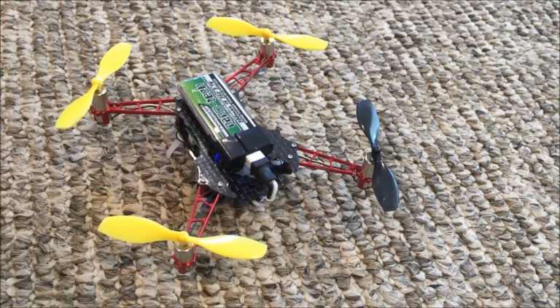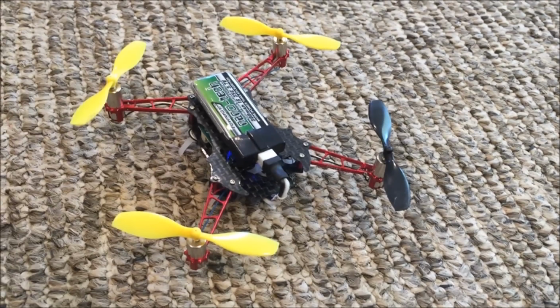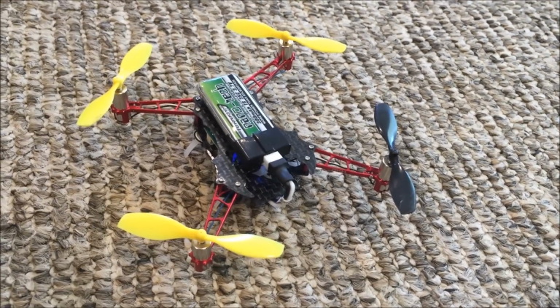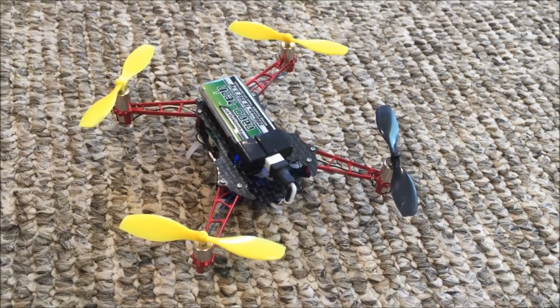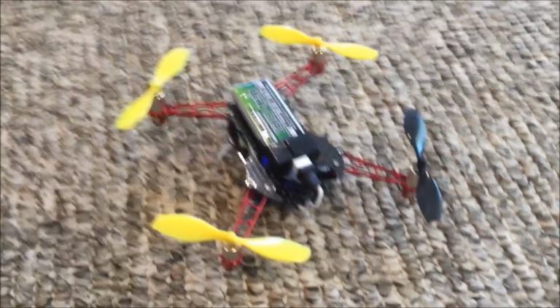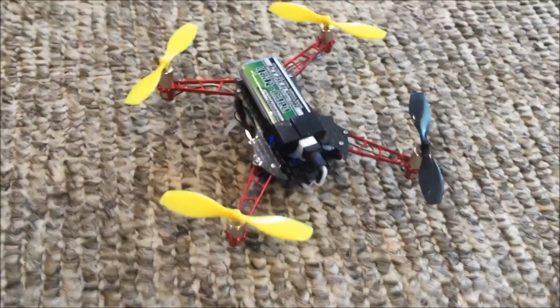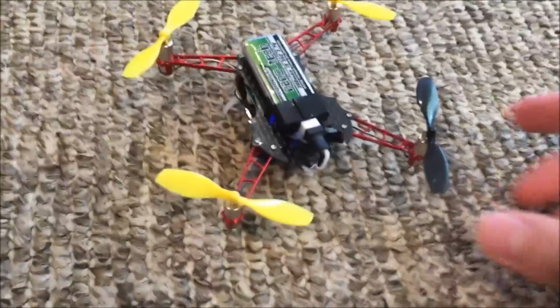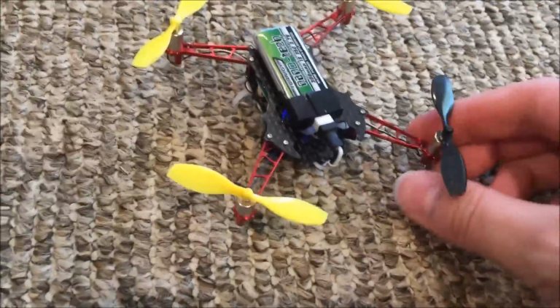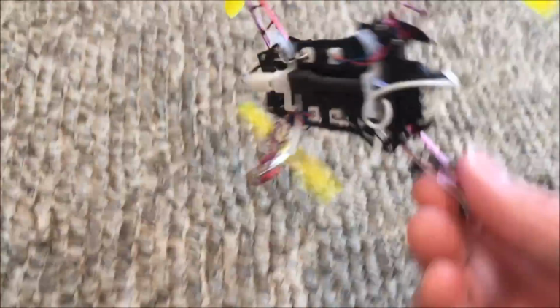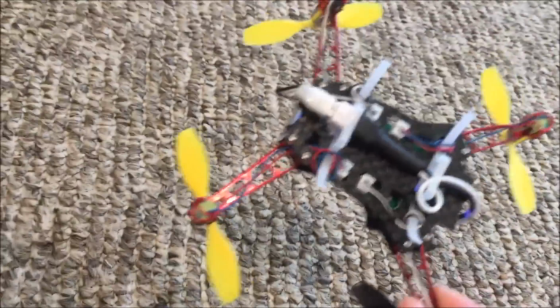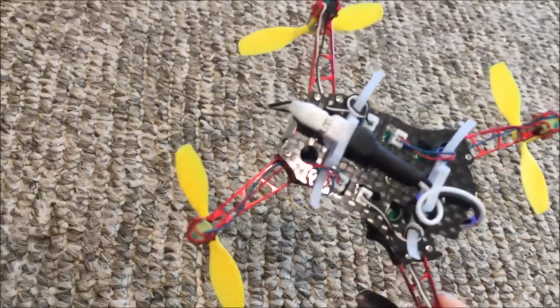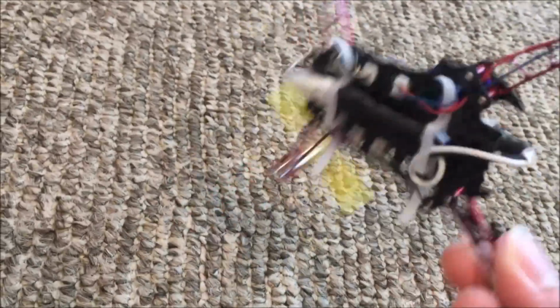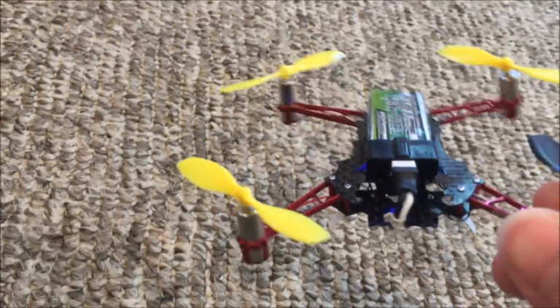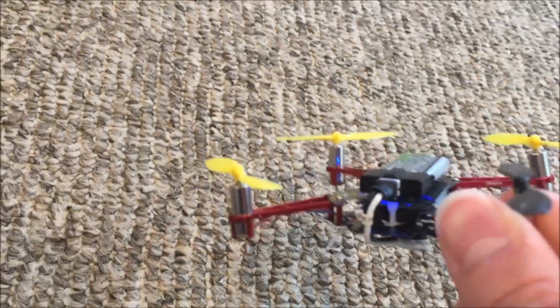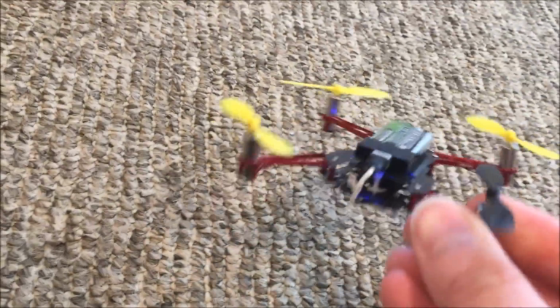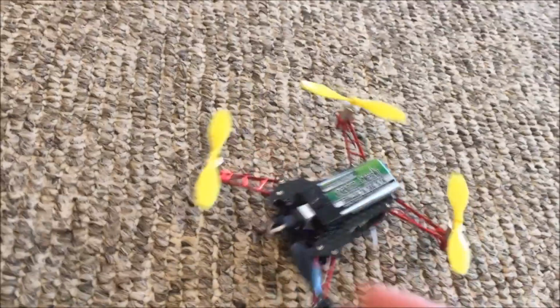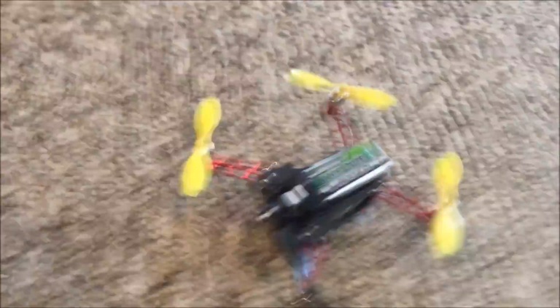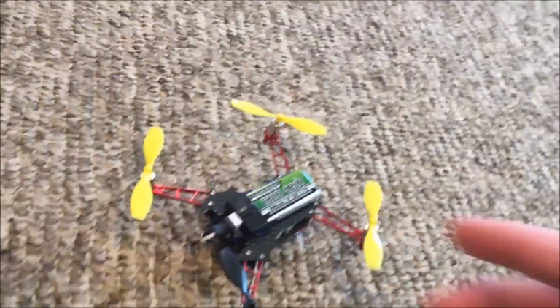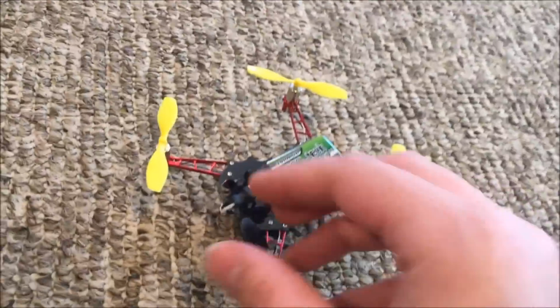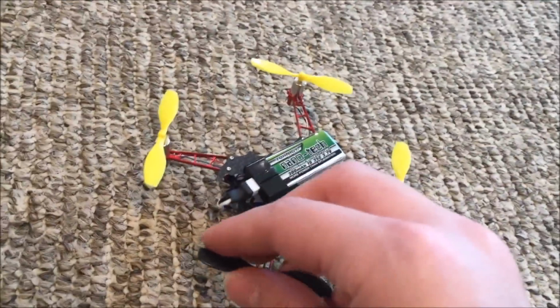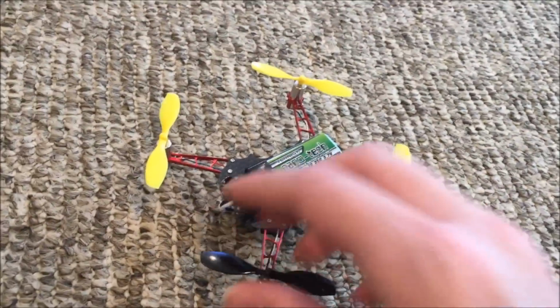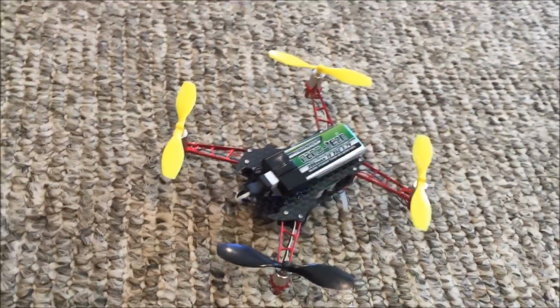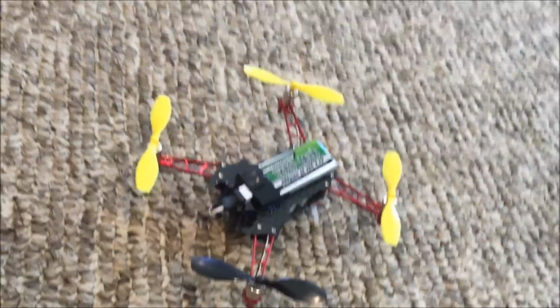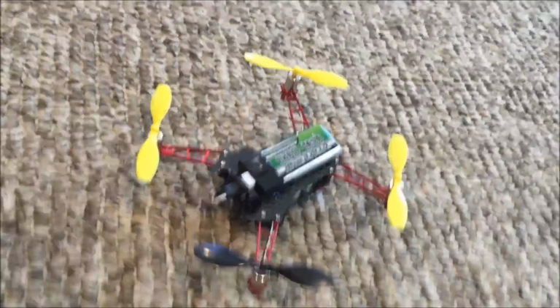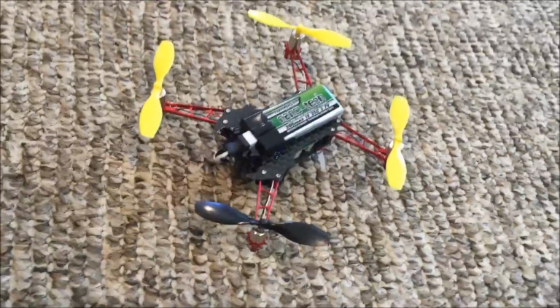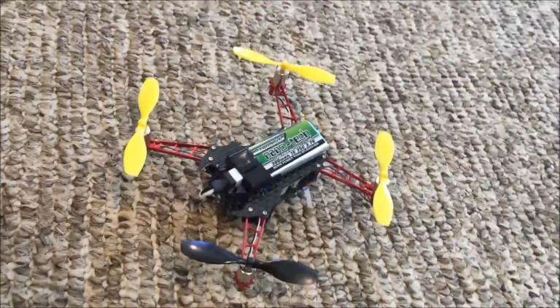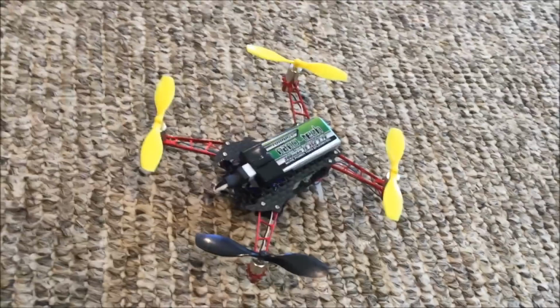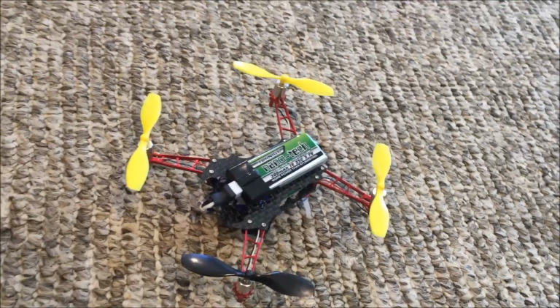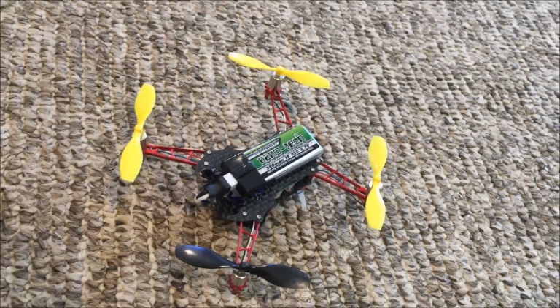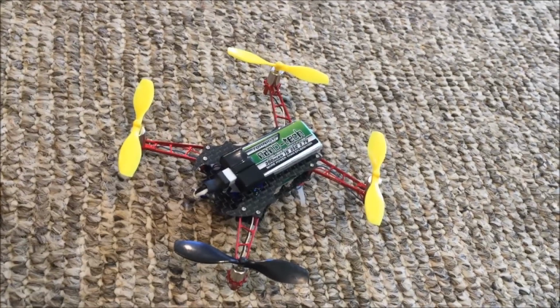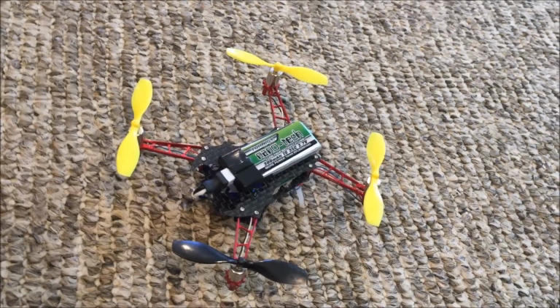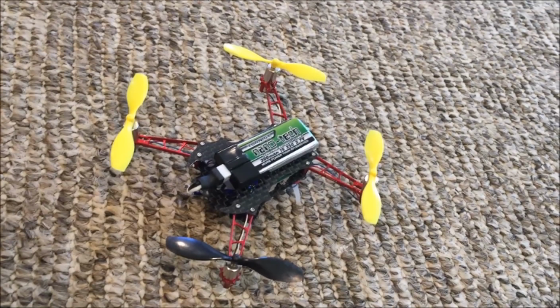In case anyone was wondering, yes, the Nano's okay even though I just crashed it twice. And that's about it — if you have any questions or want more information, you can leave me a message in the comments below.